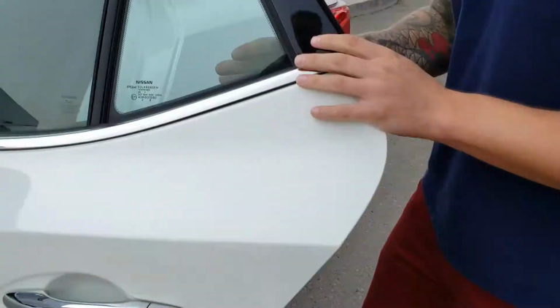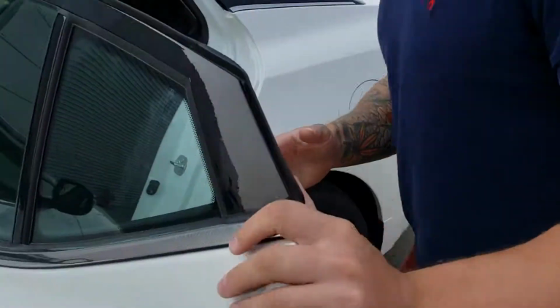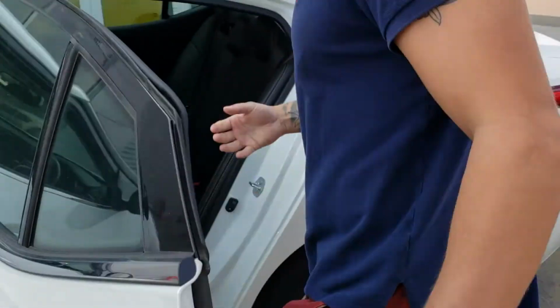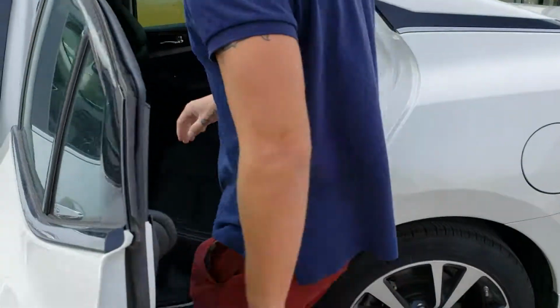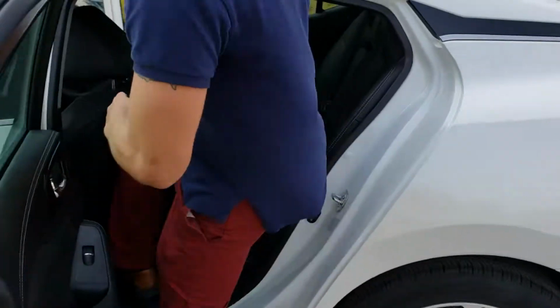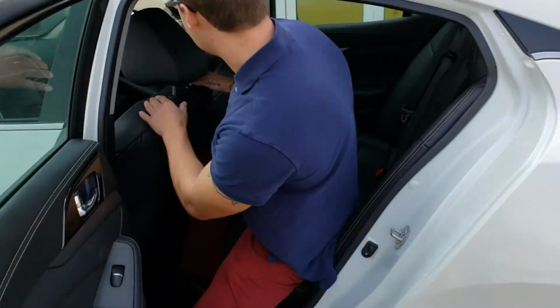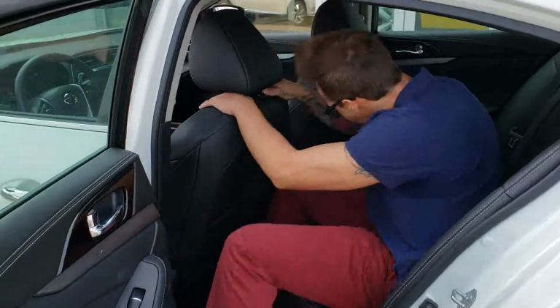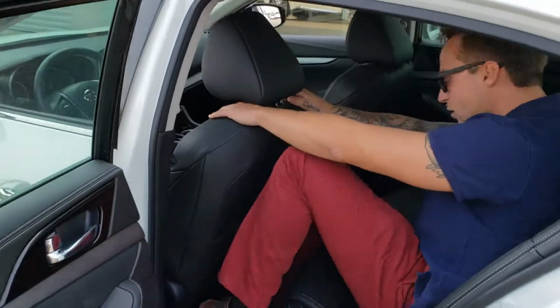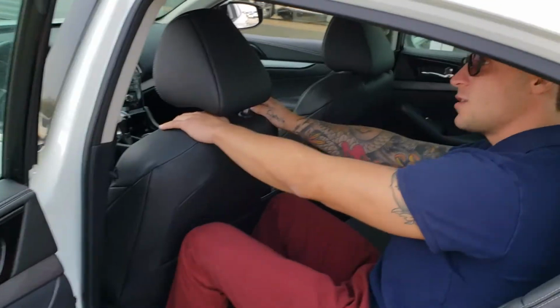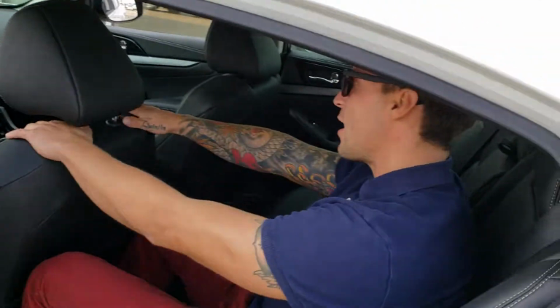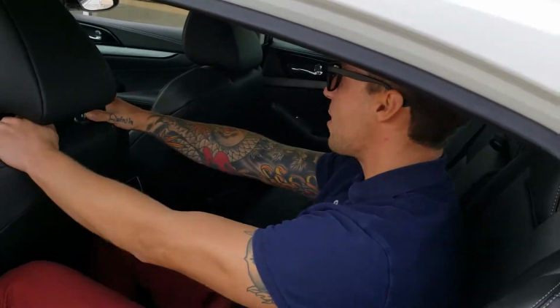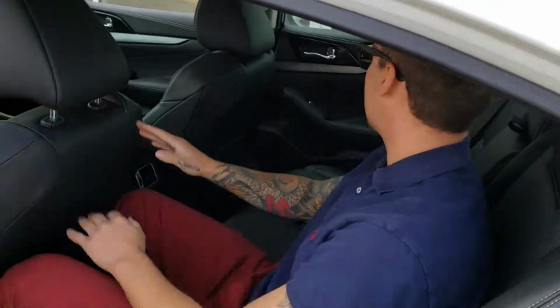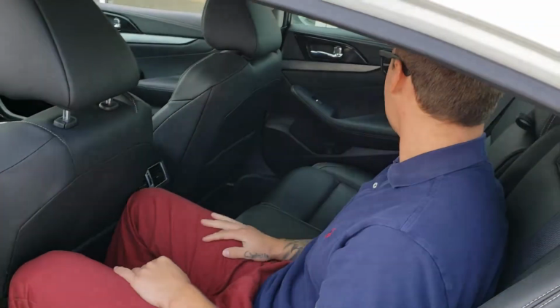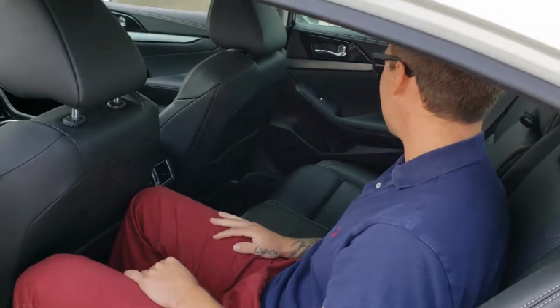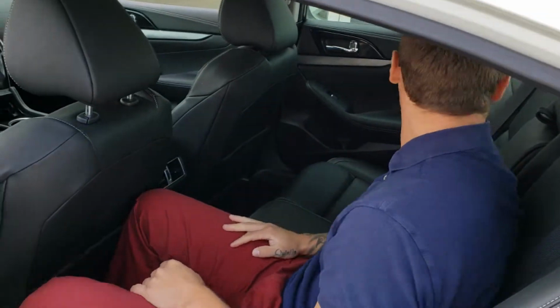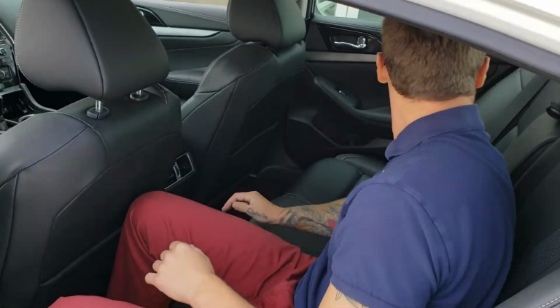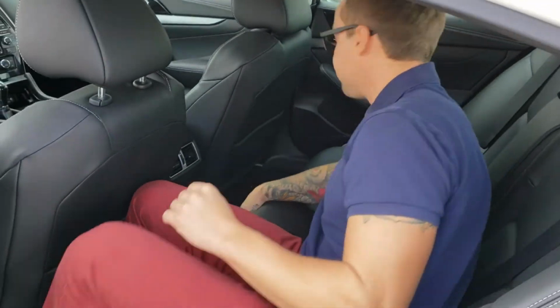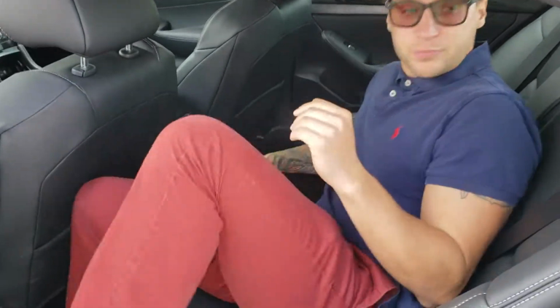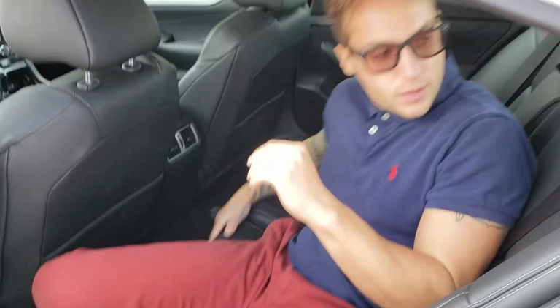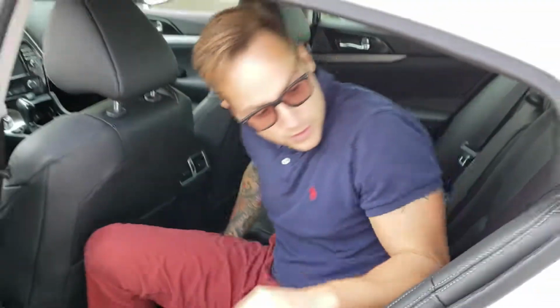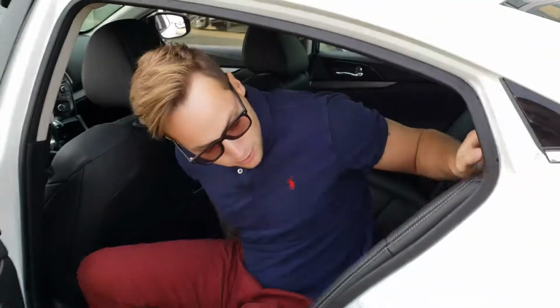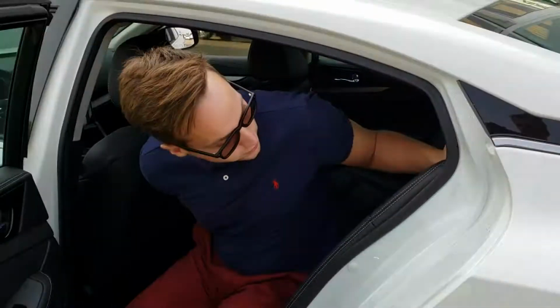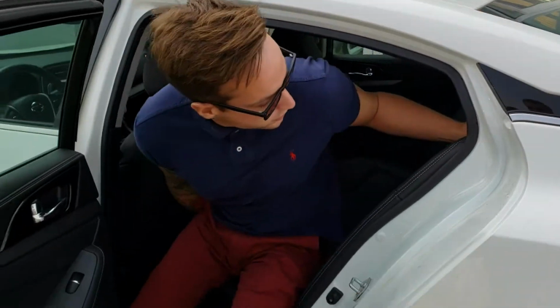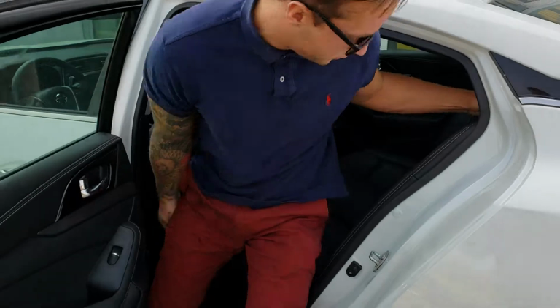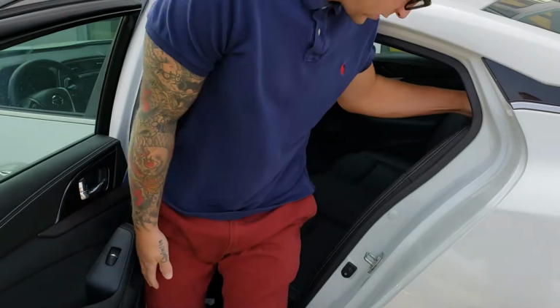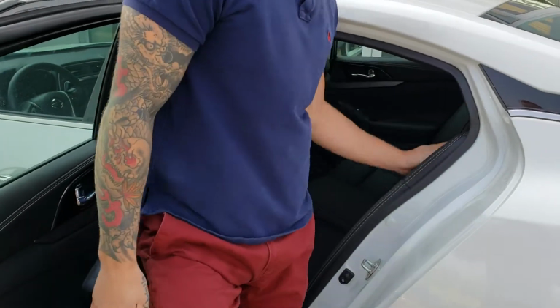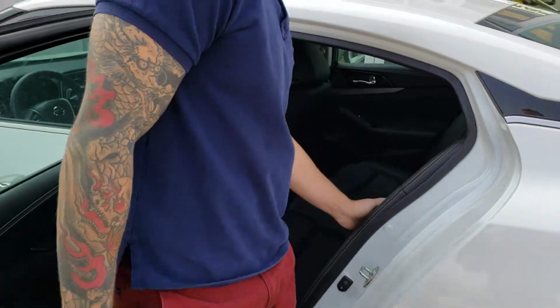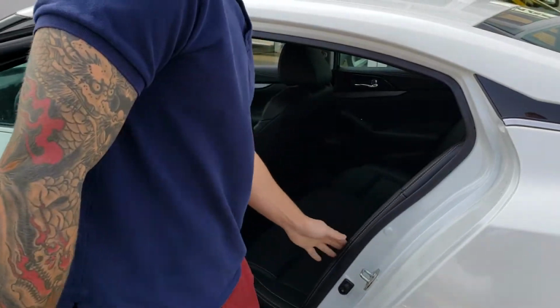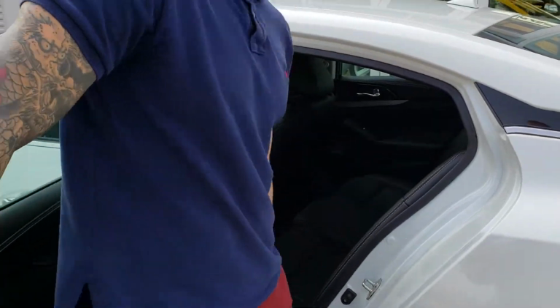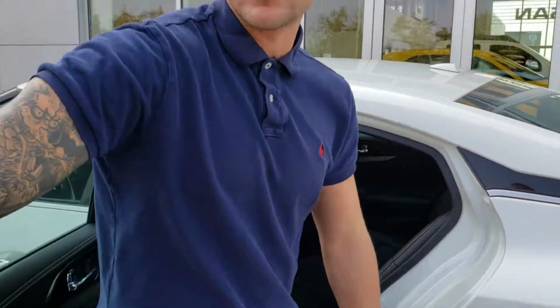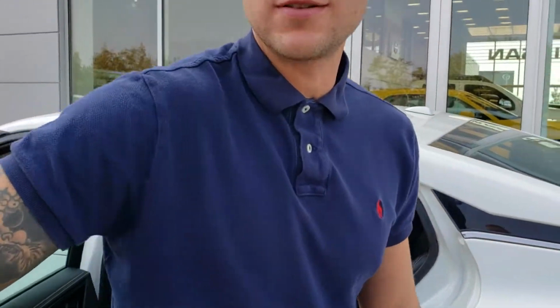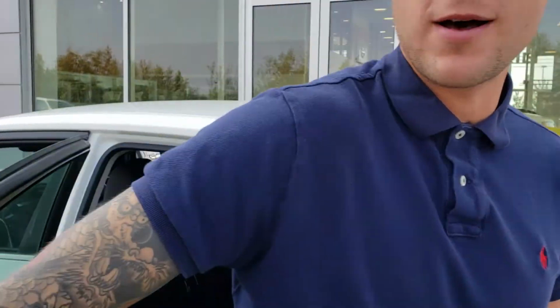Space-wise in the back, there's lots of leg and headroom back here — you don't feel claustrophobic at all. These seats will actually fold down for a 60-40 split, giving you extra cargo space in the back.